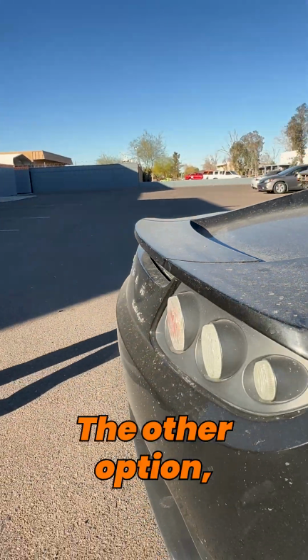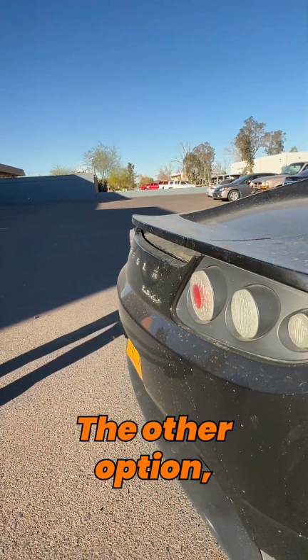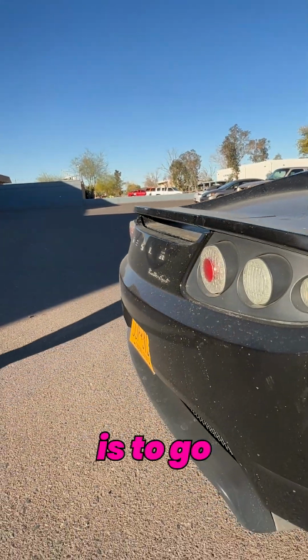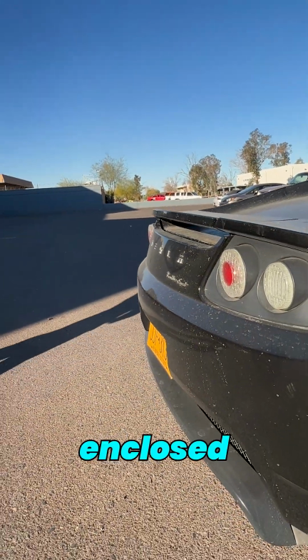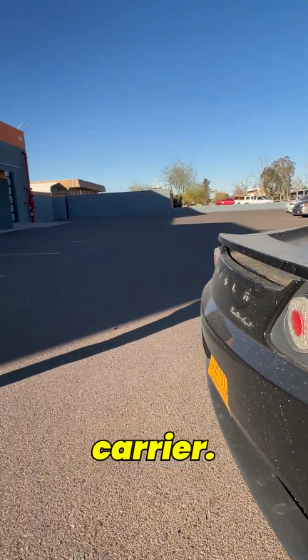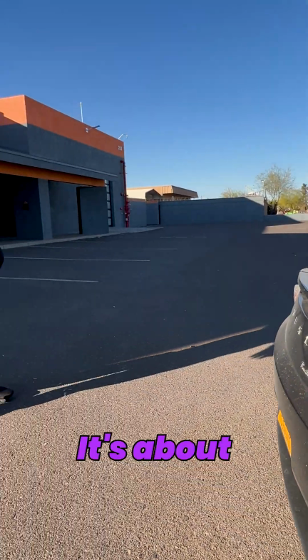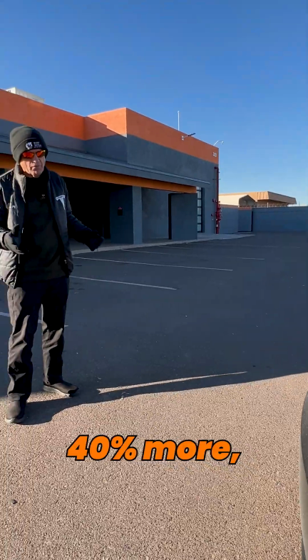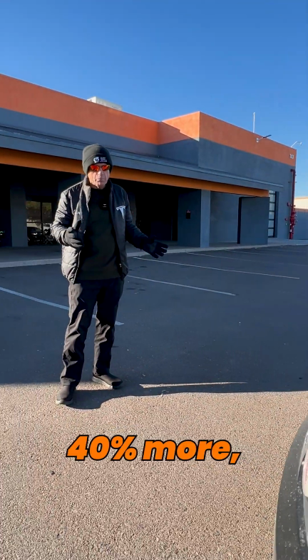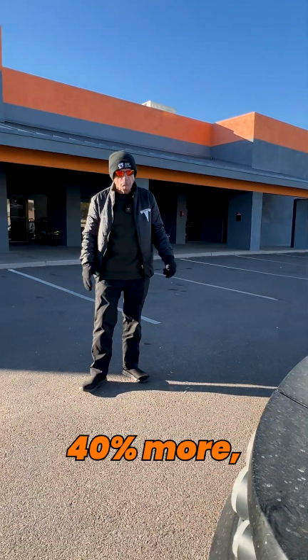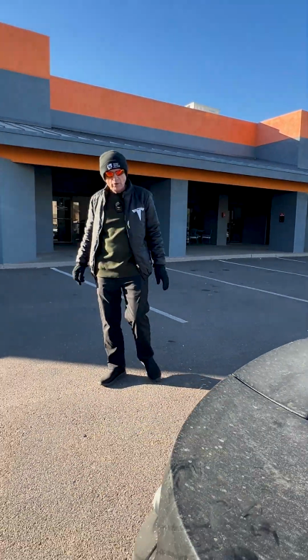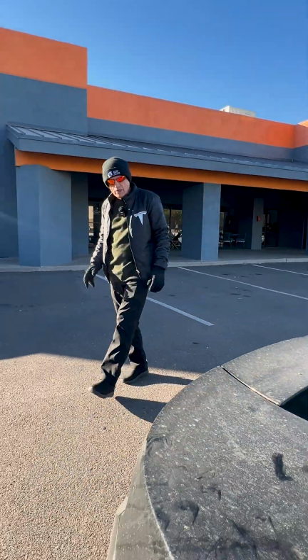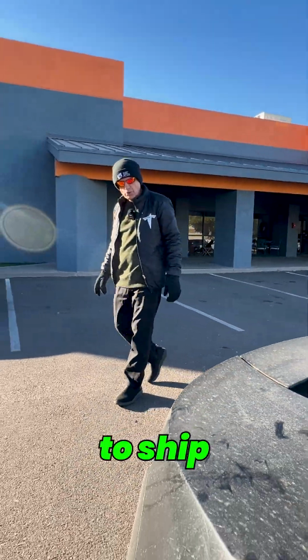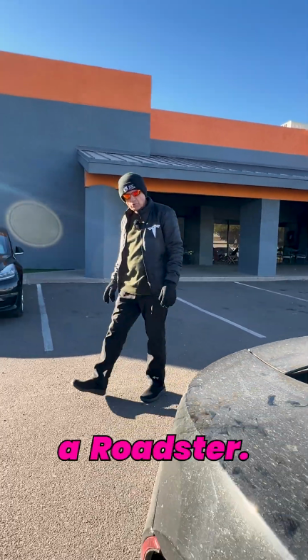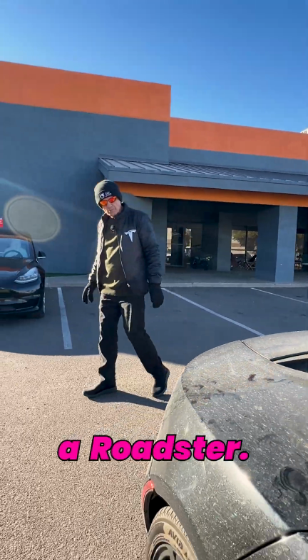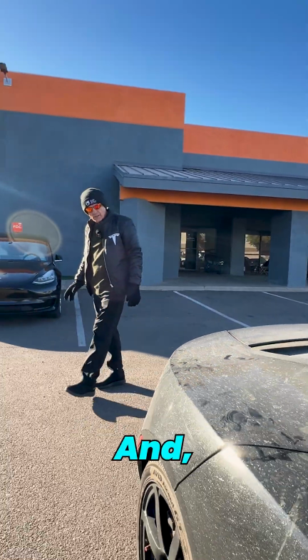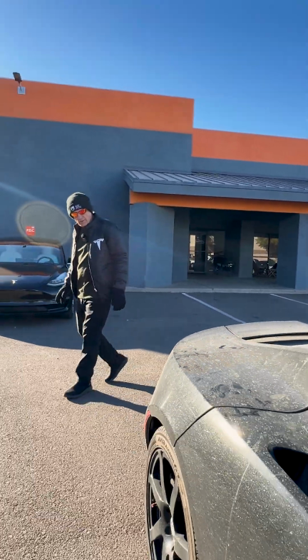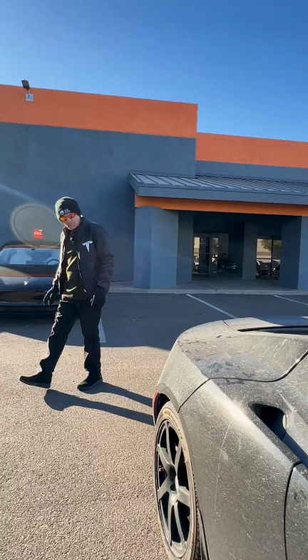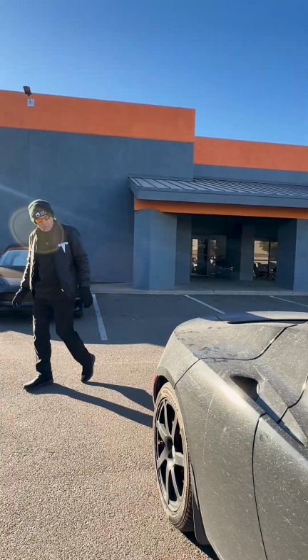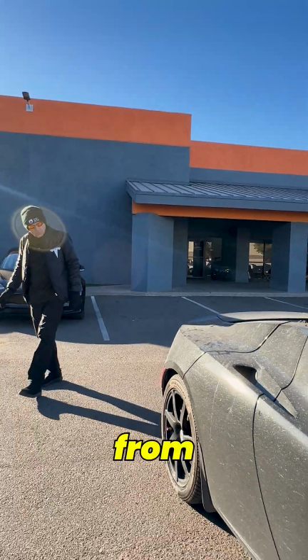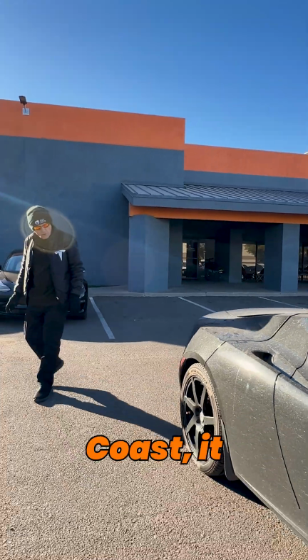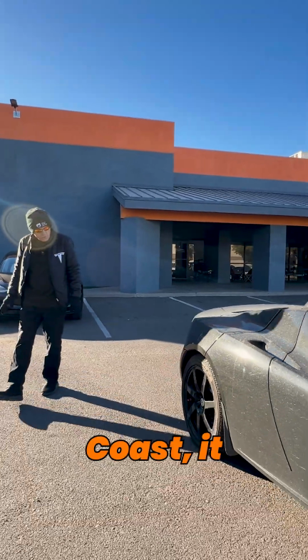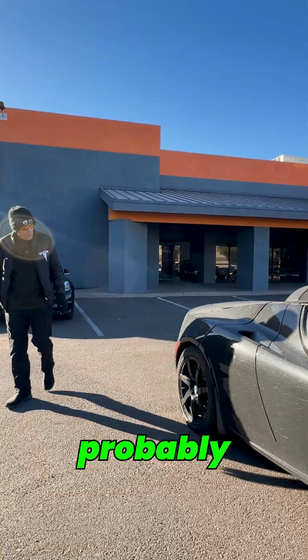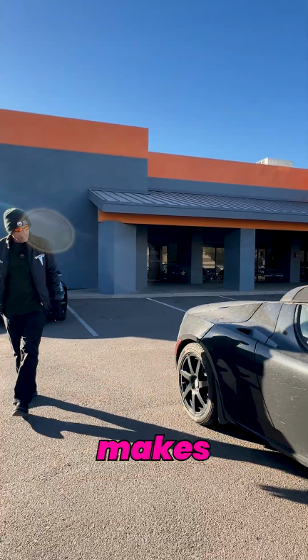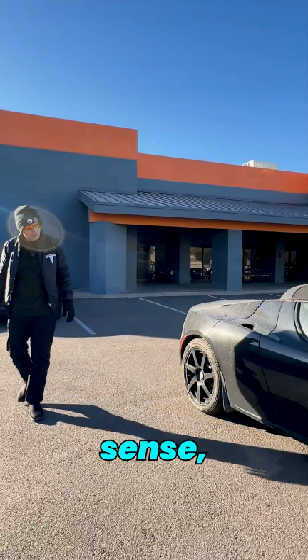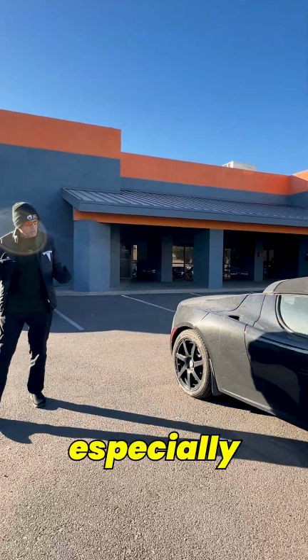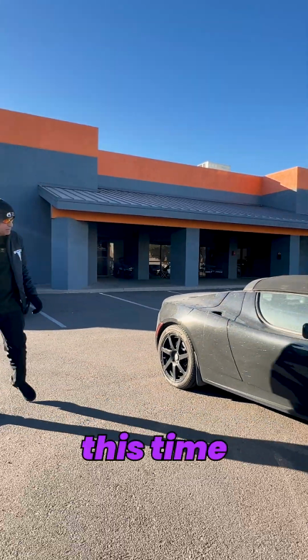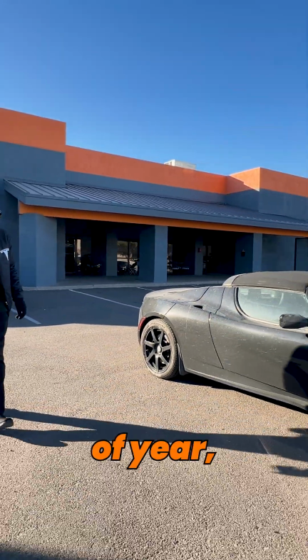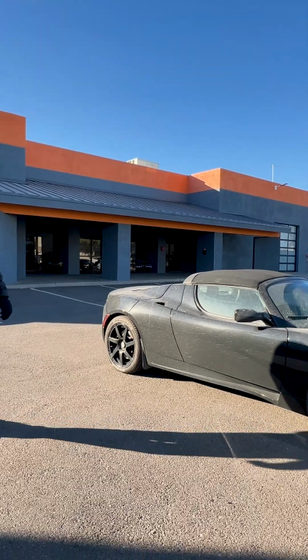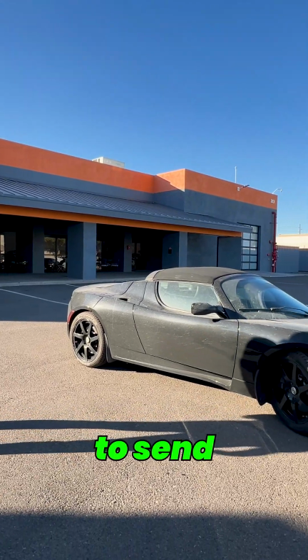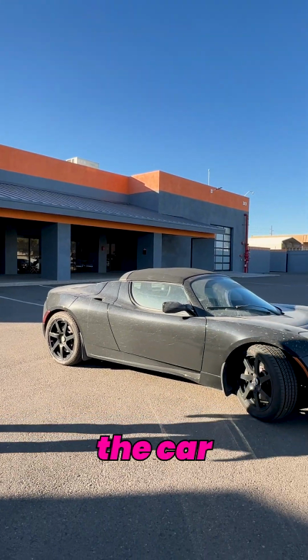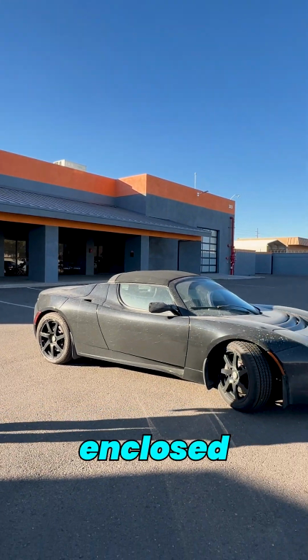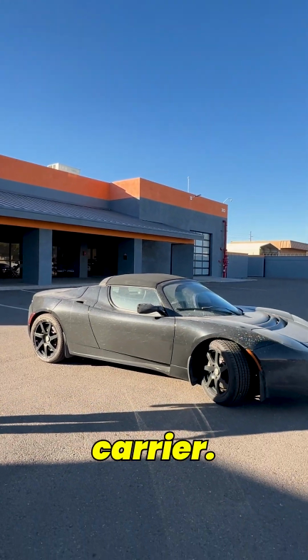The other option of course is to go in a closed carrier. It's about 40% more to ship a Roadster, and from the East Coast it probably makes sense, especially this time of year, to send a car on an enclosed carrier.